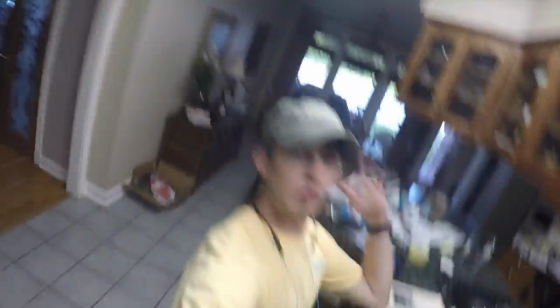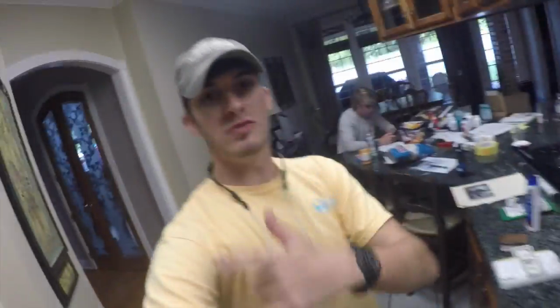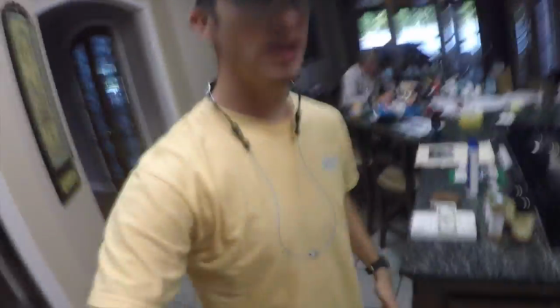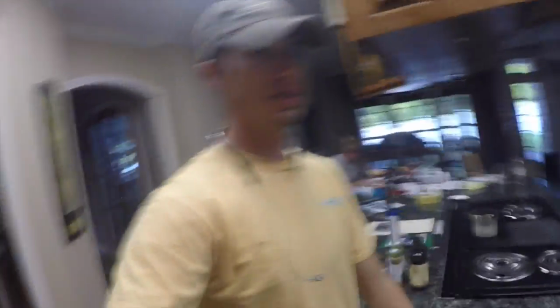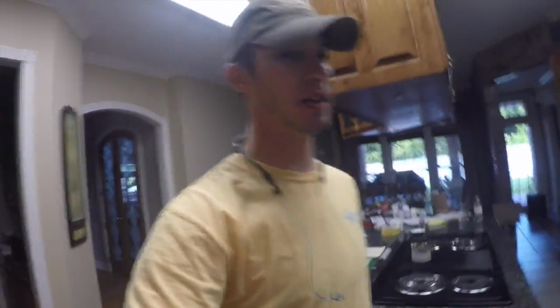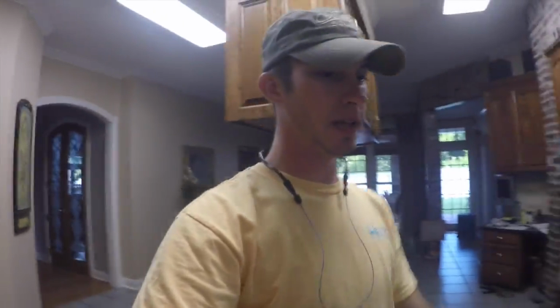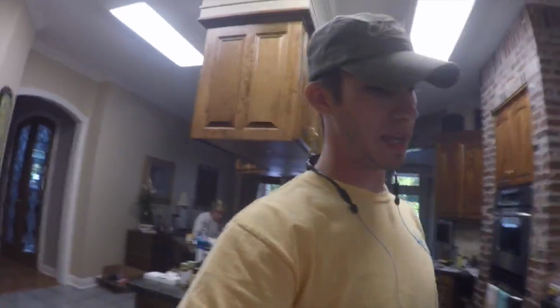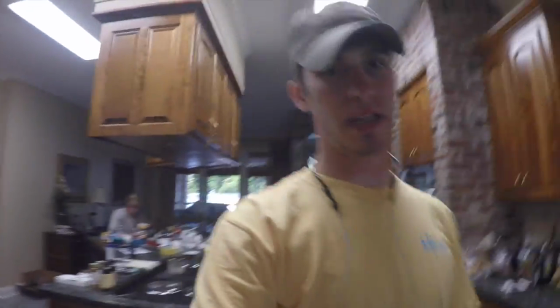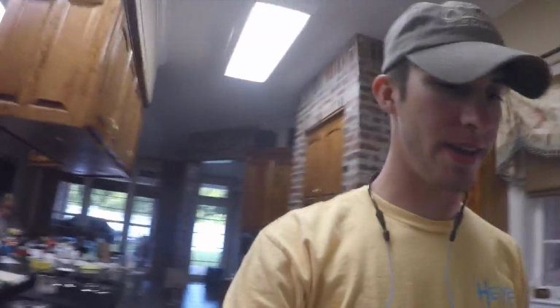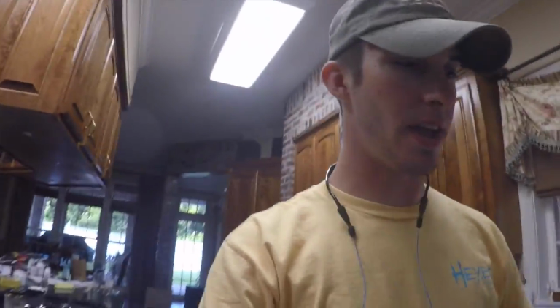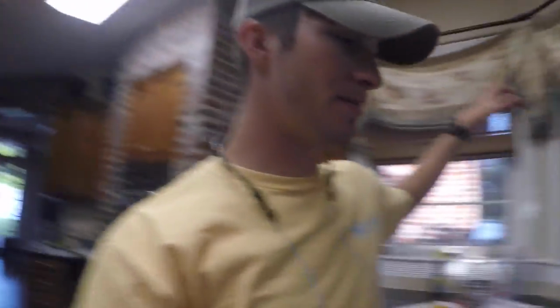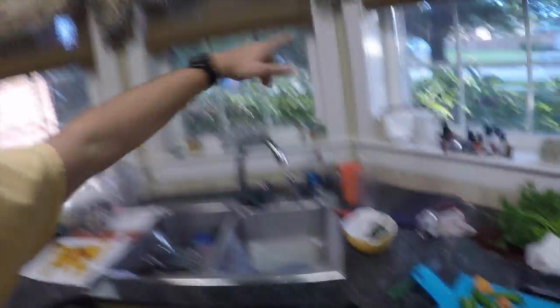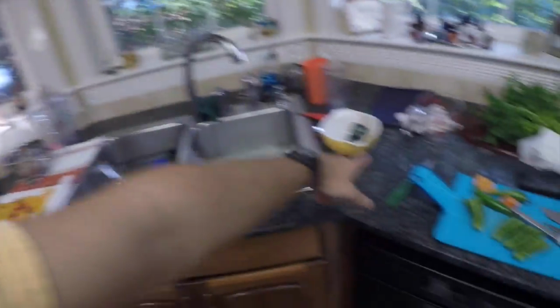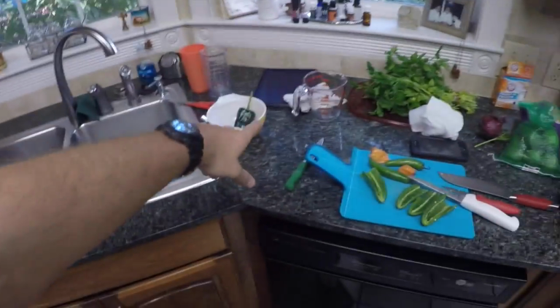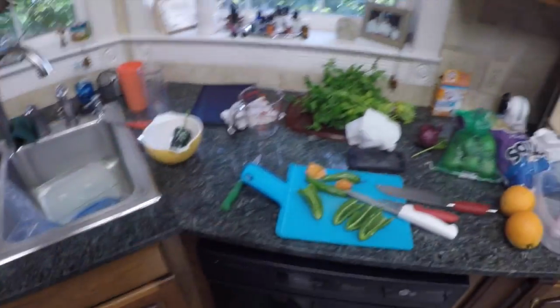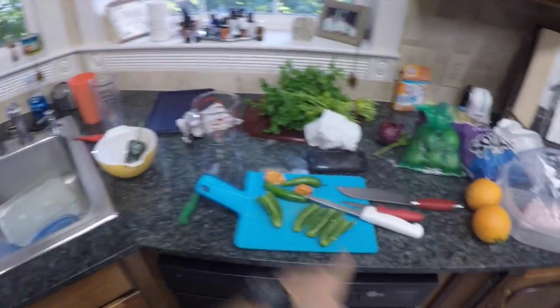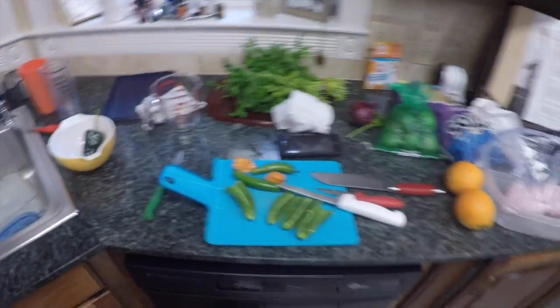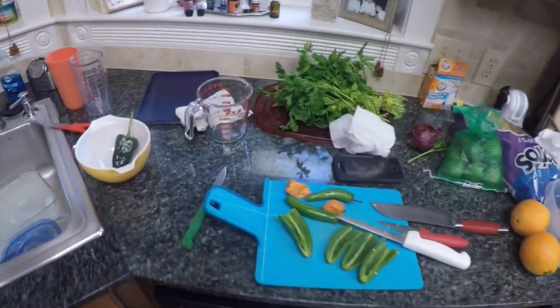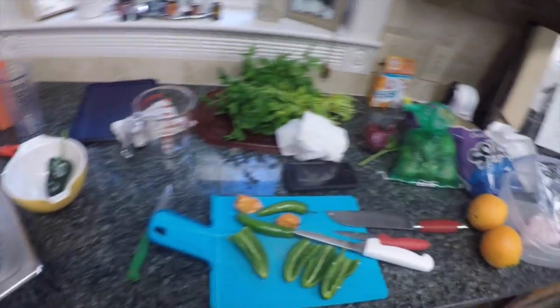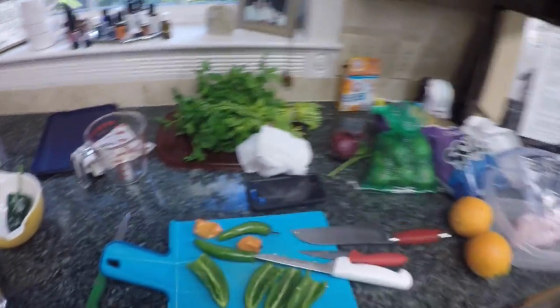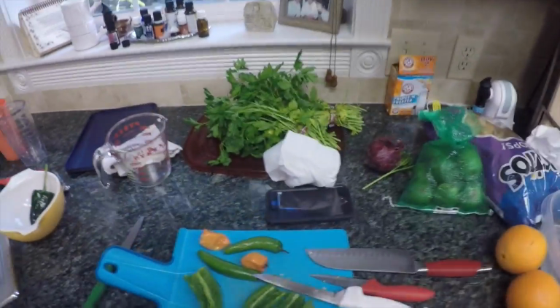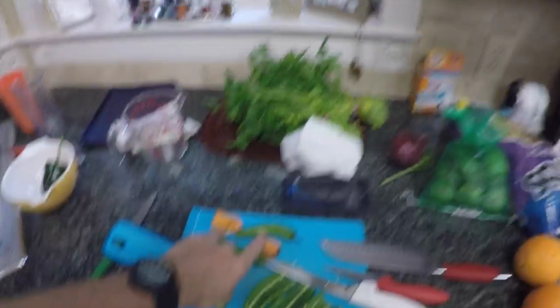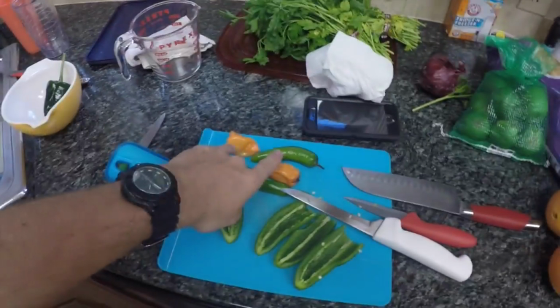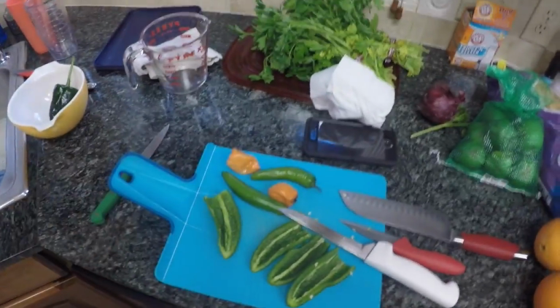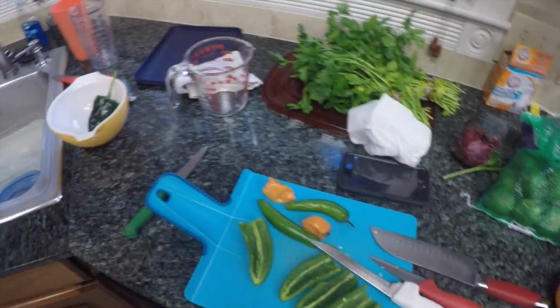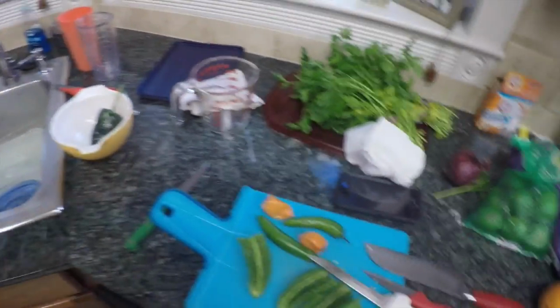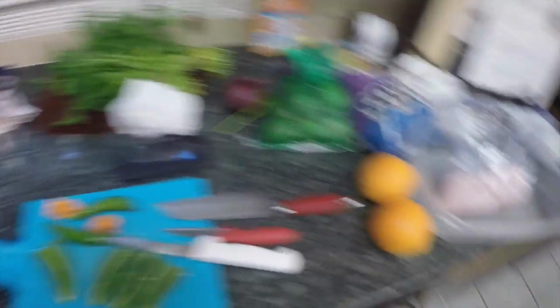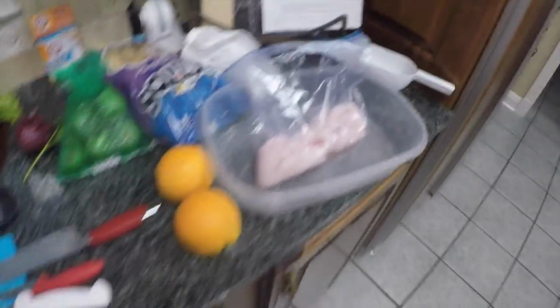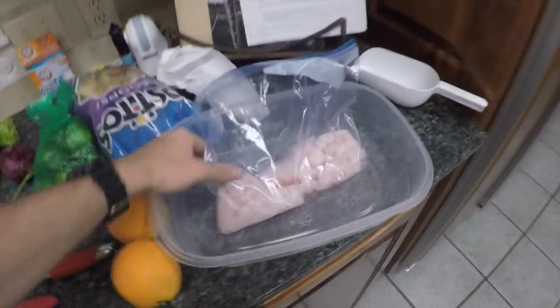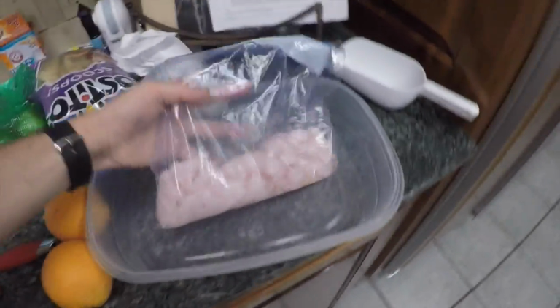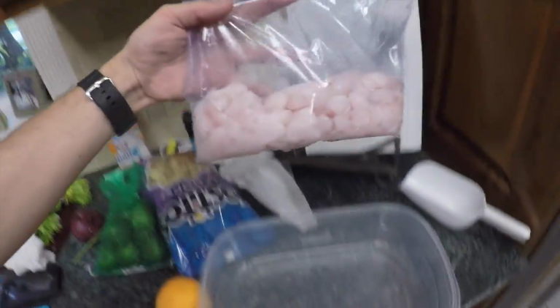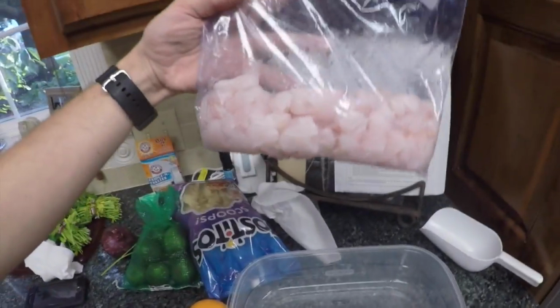What's up YouTube? It is me and Colin here today. Today I'm going to be doing a catch and cook with snapper ceviche. I'm going to make it spicy — you can see with the habaneros. This is the fish we caught yesterday, so it is really fresh.